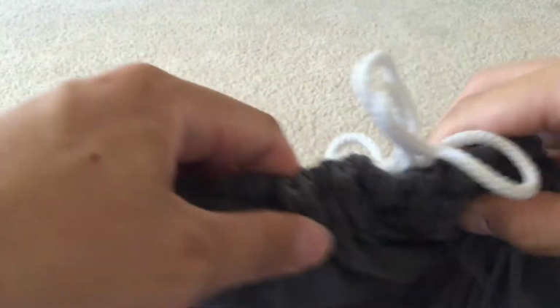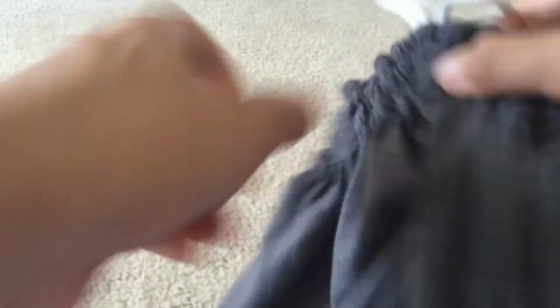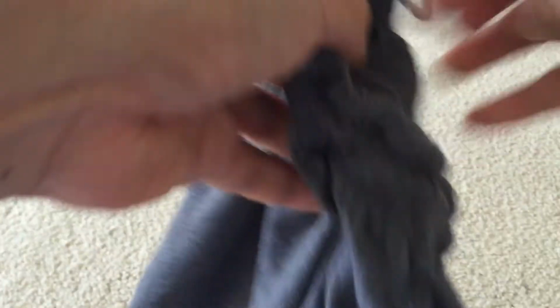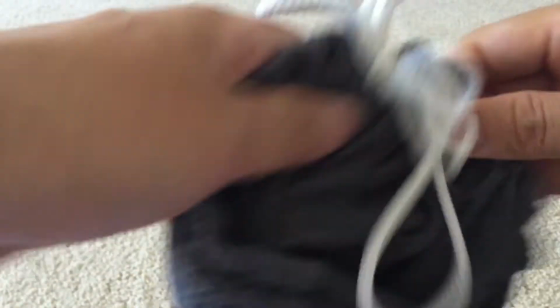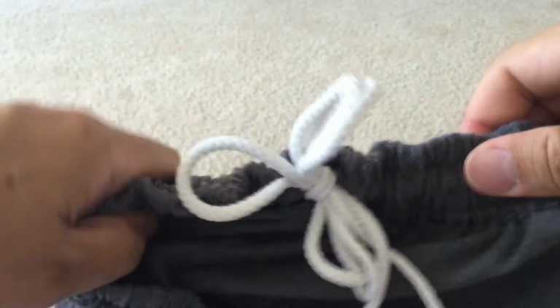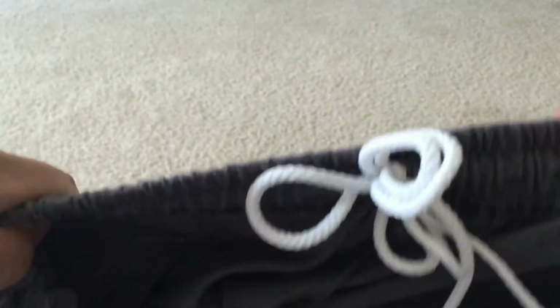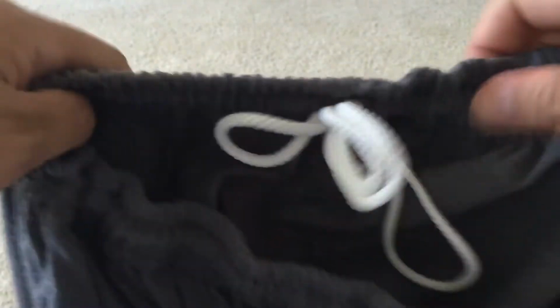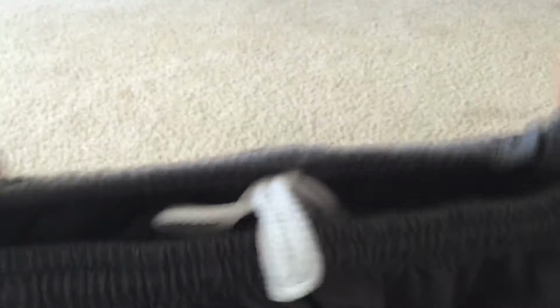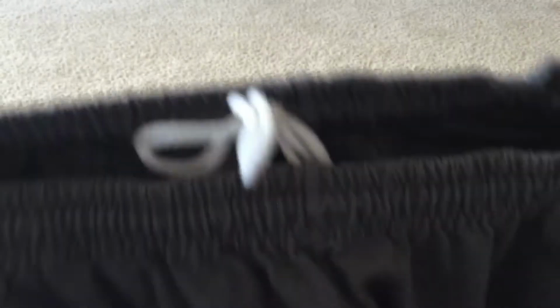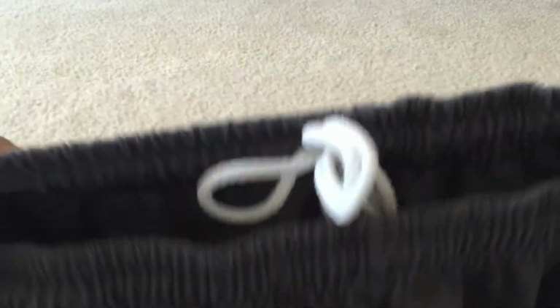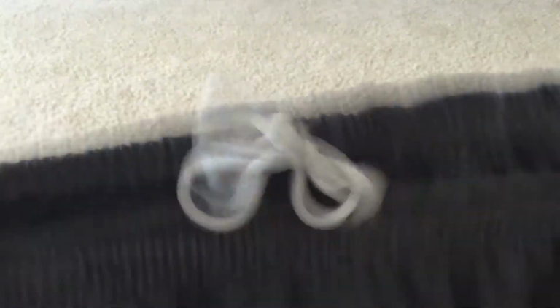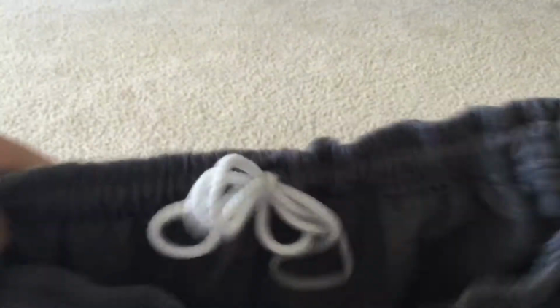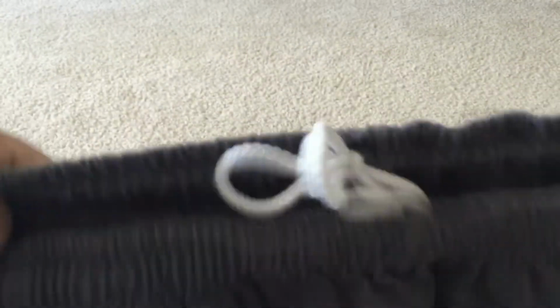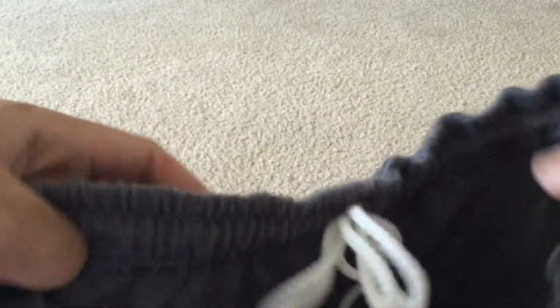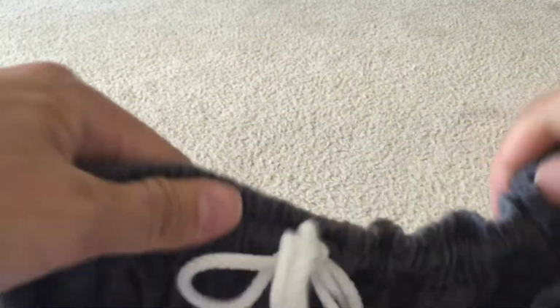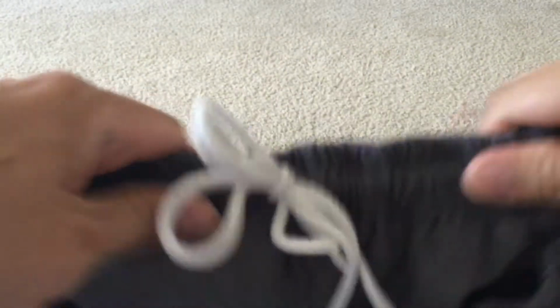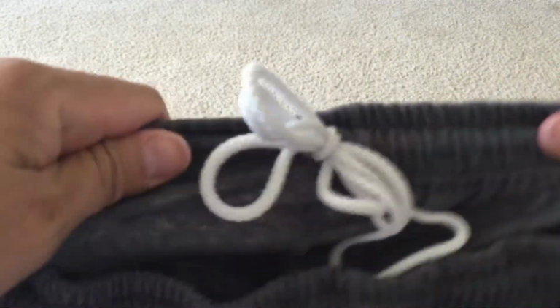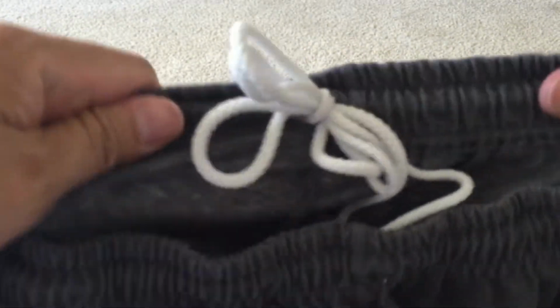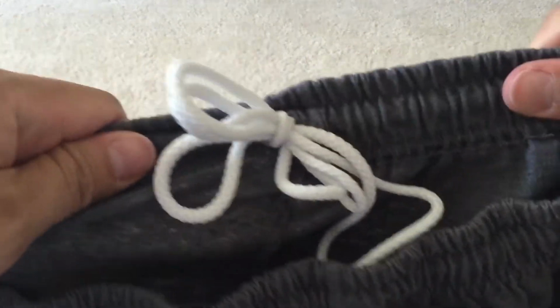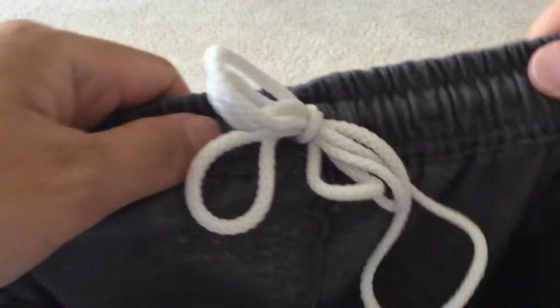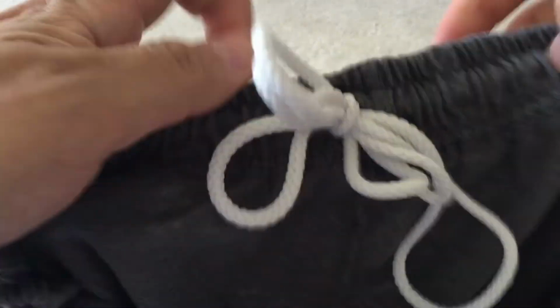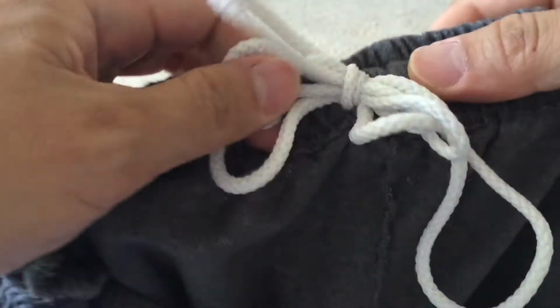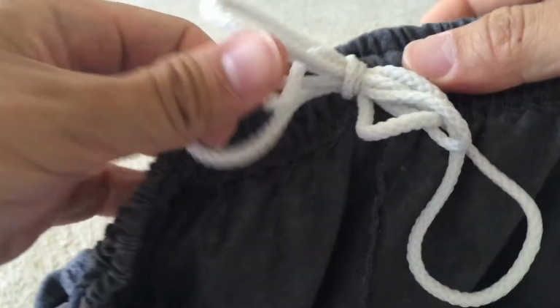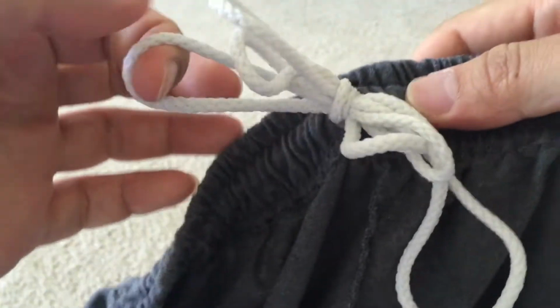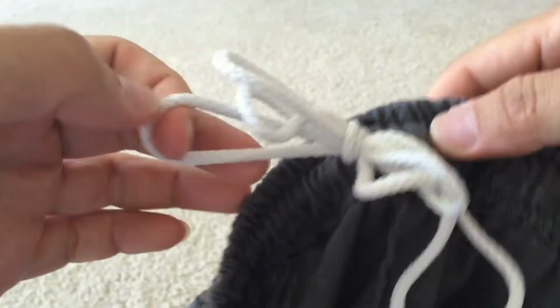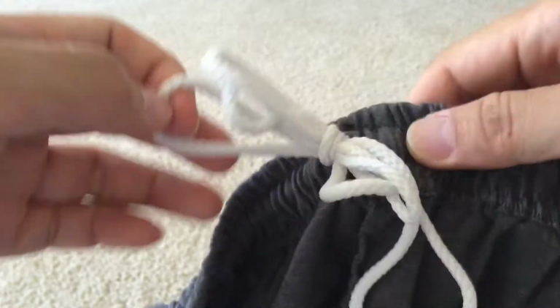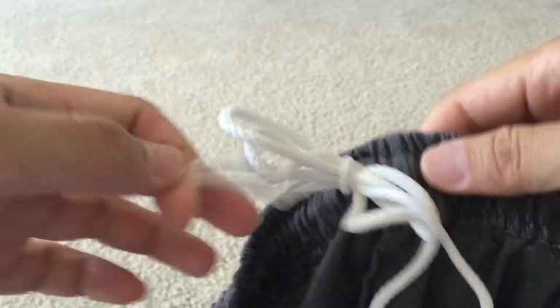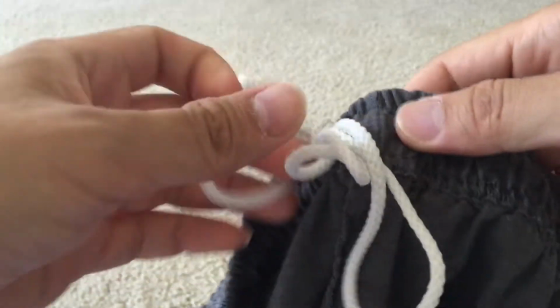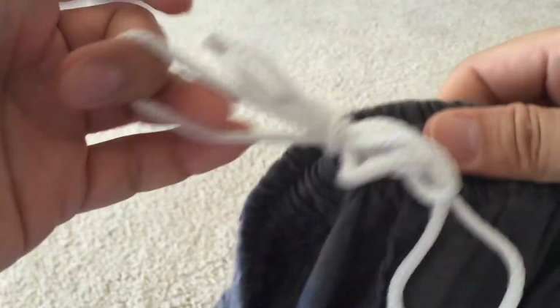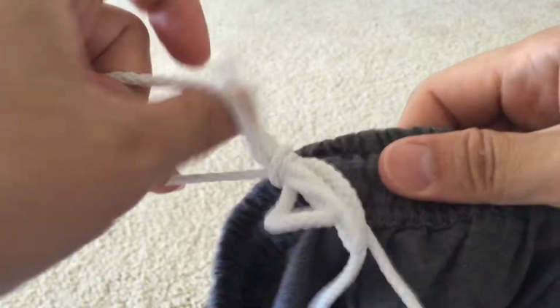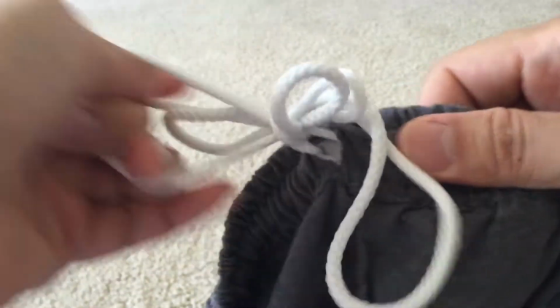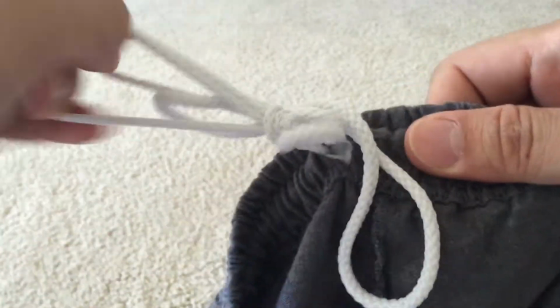It's very secure. When you're wearing this thing, it's not going to fall off. It's not going to slip. You just have a very secure pair of gym shorts.